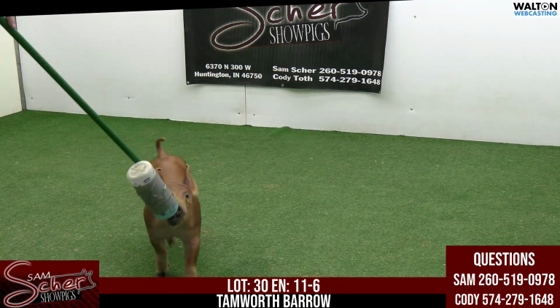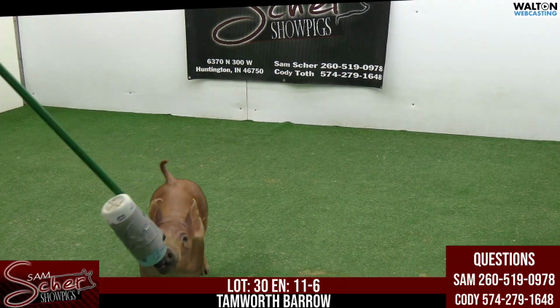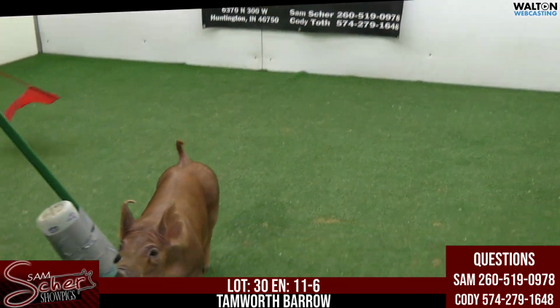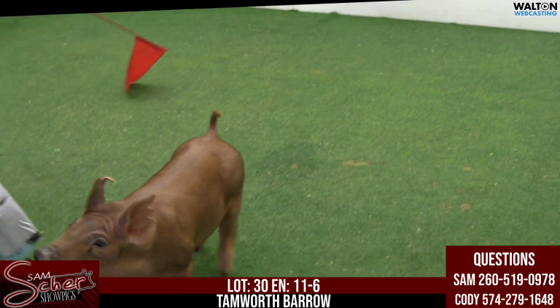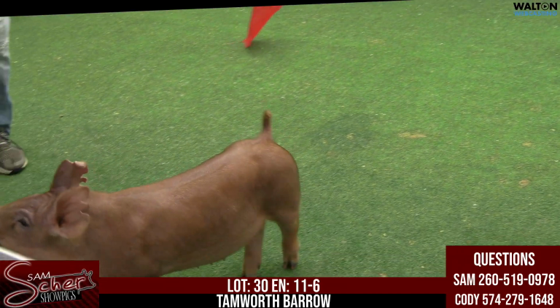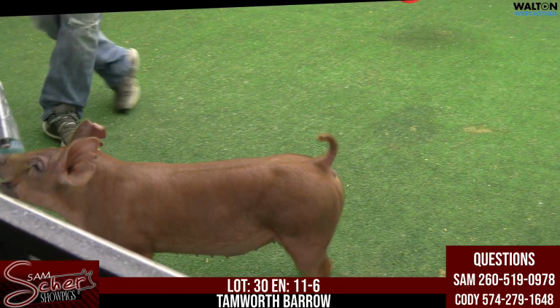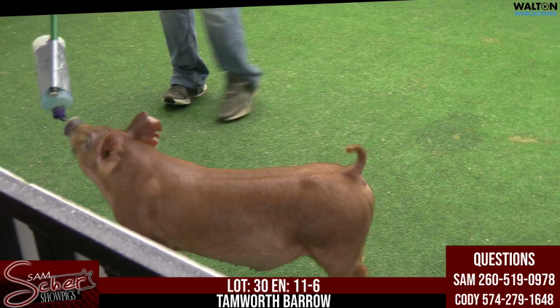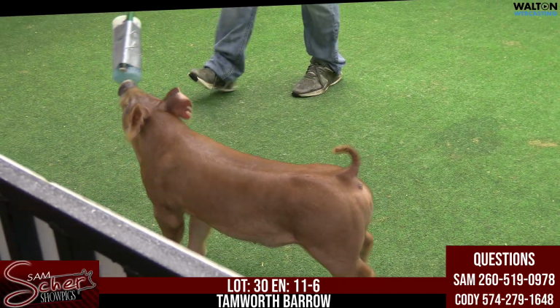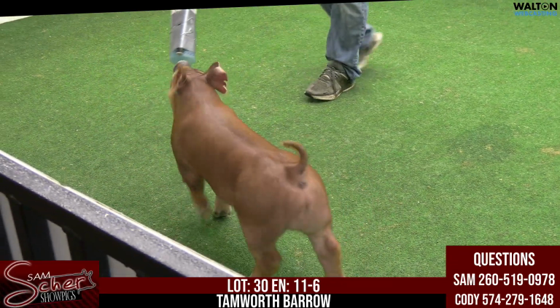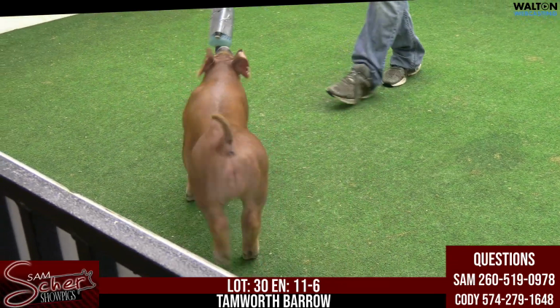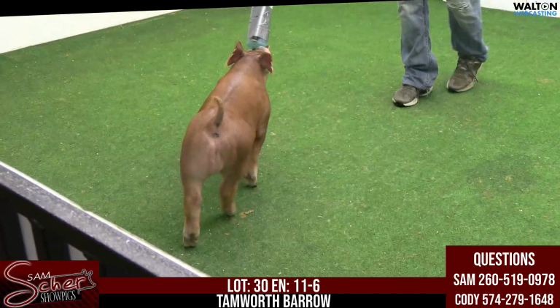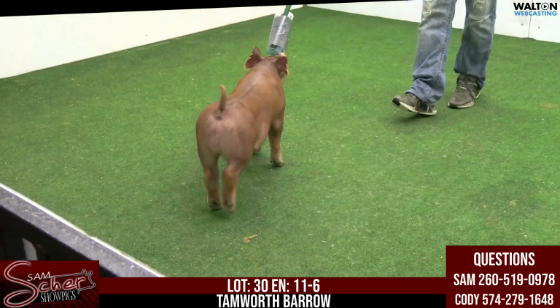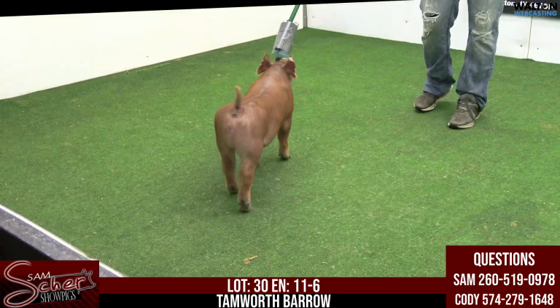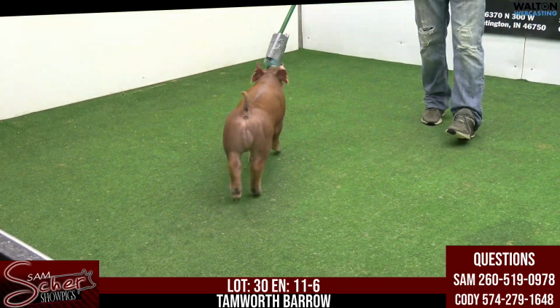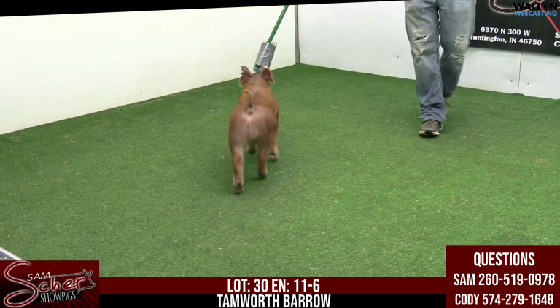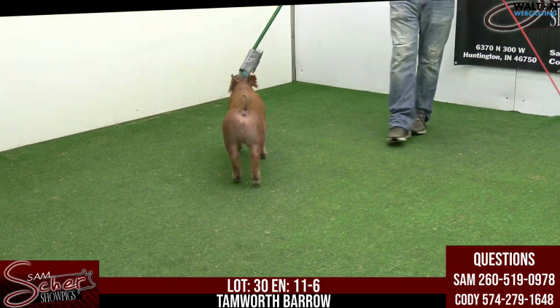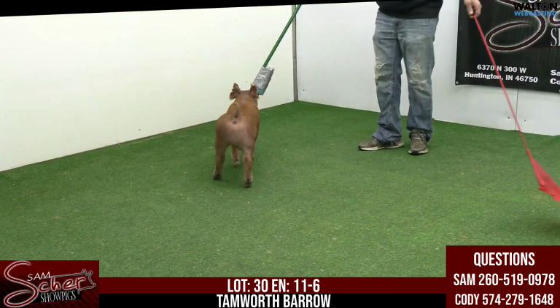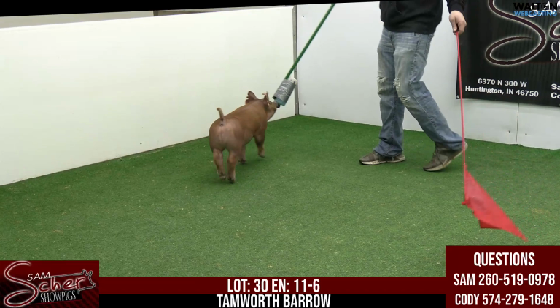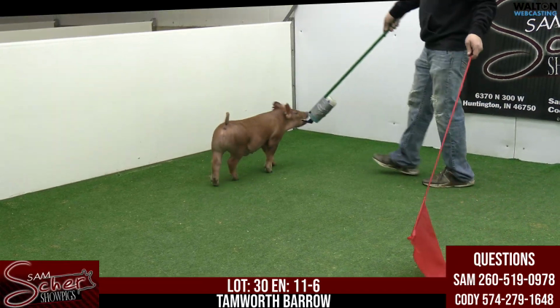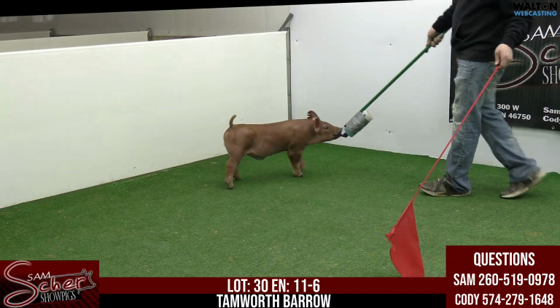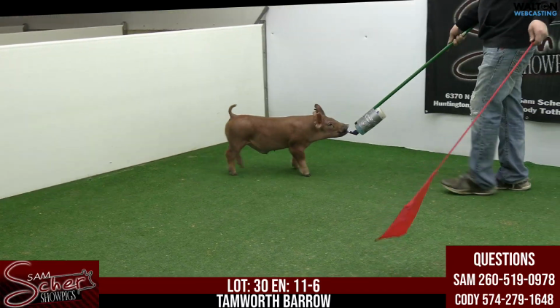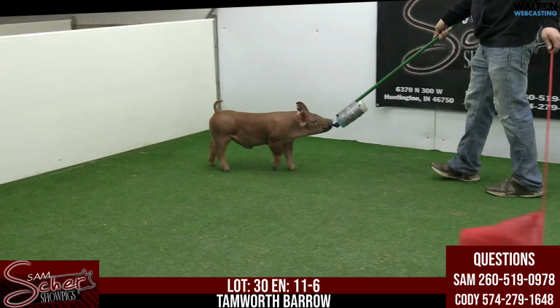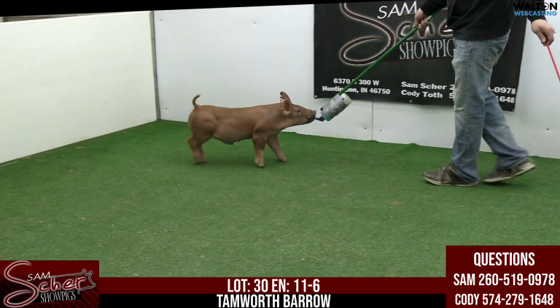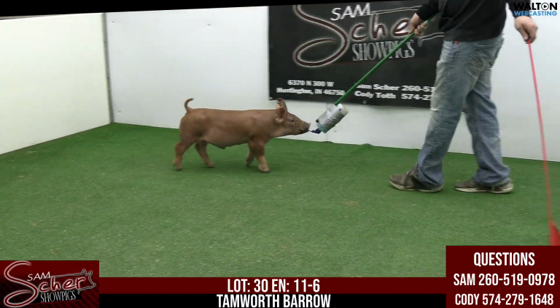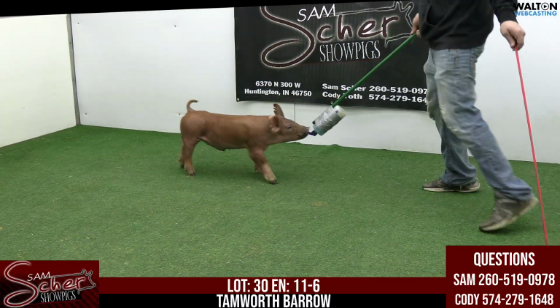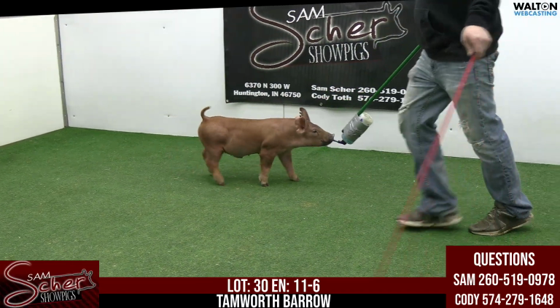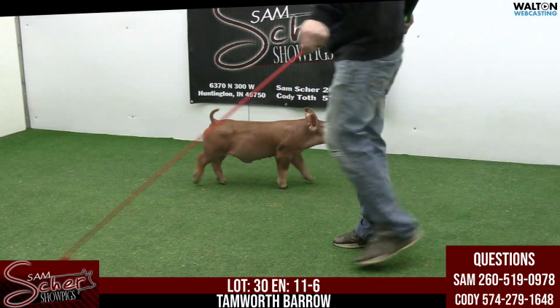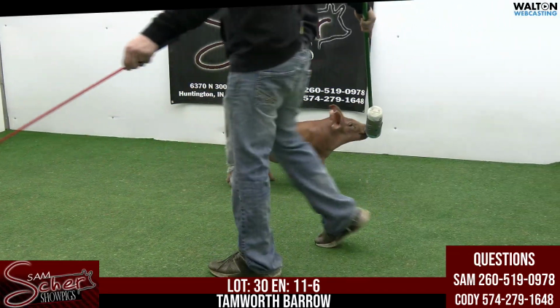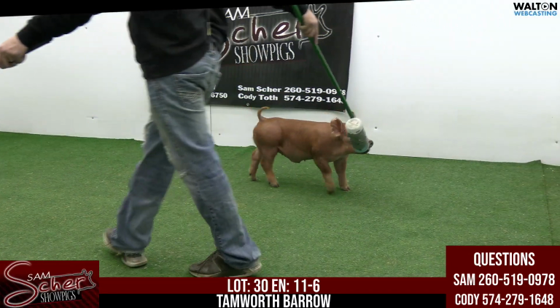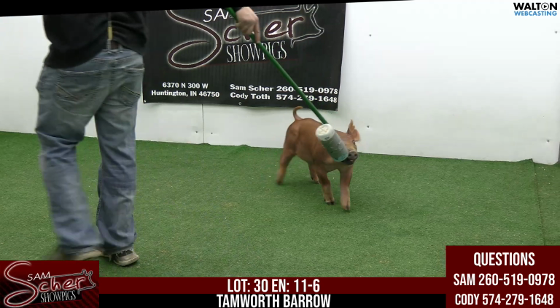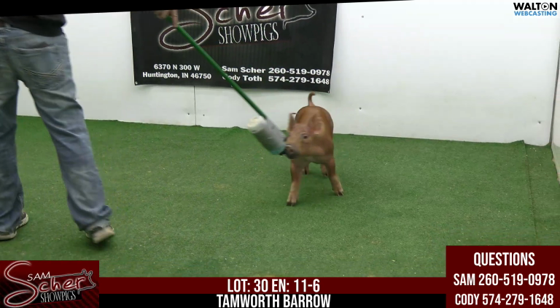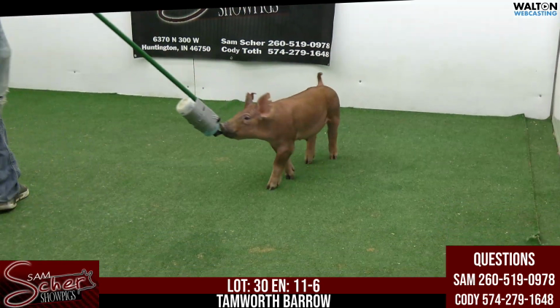I think this hog, I'm guessing, is going to grow. It looks like one that, come expo time, he could be a big one. I don't know what the feeding window's like on these Tam hogs, but one that looks like he's probably got the right kind of bulk and feature to go ahead and feed long-term.